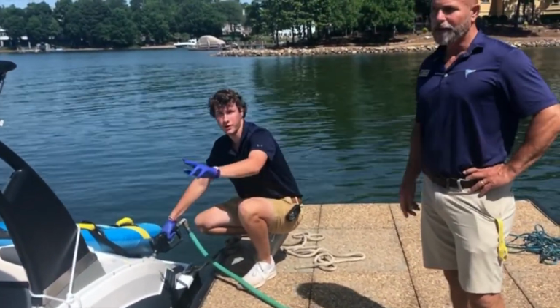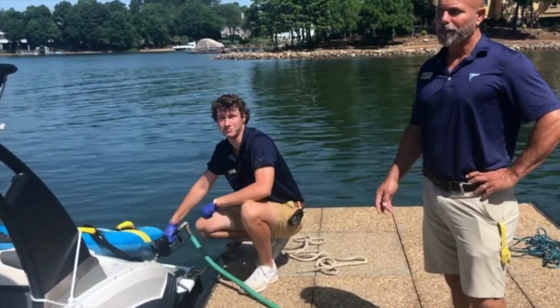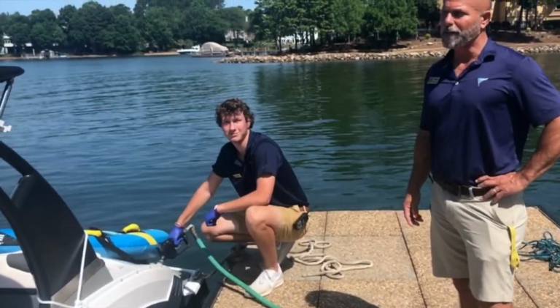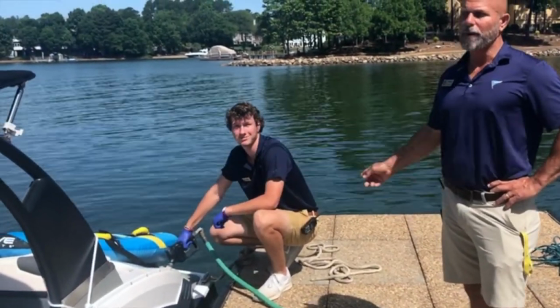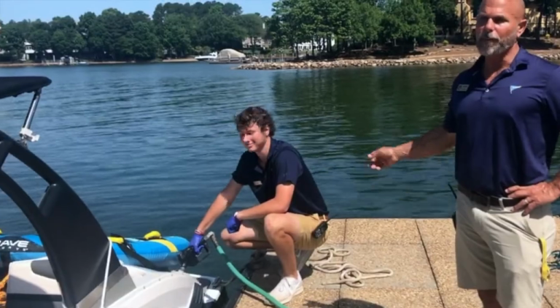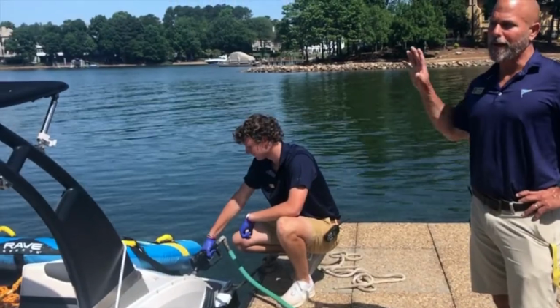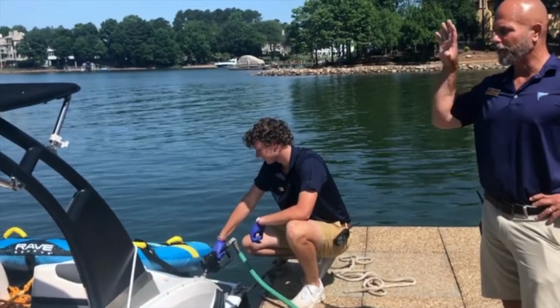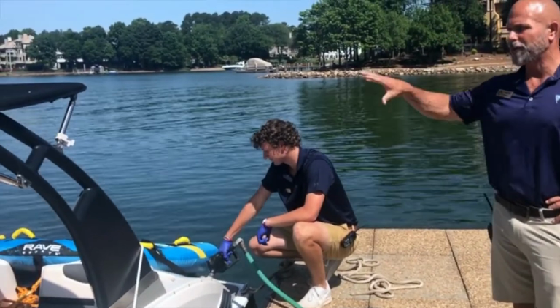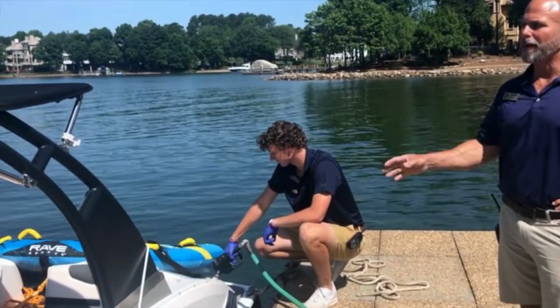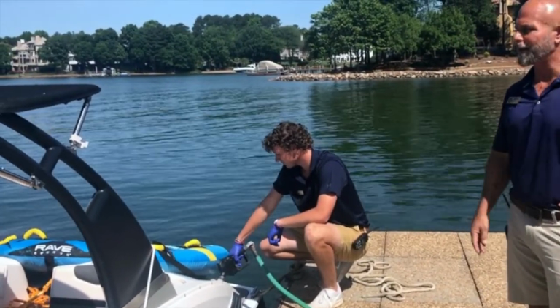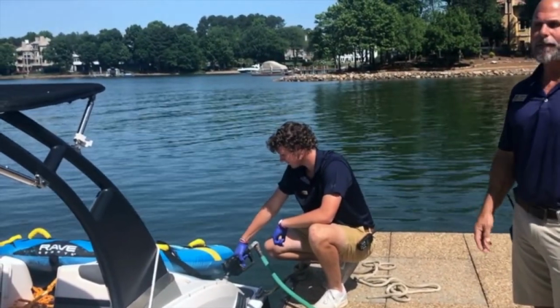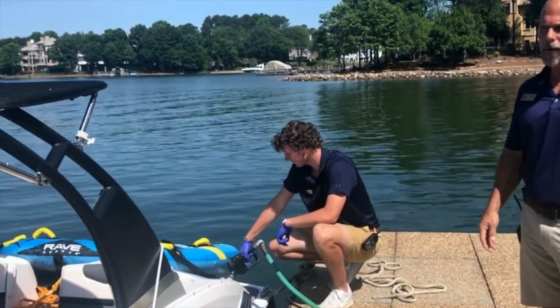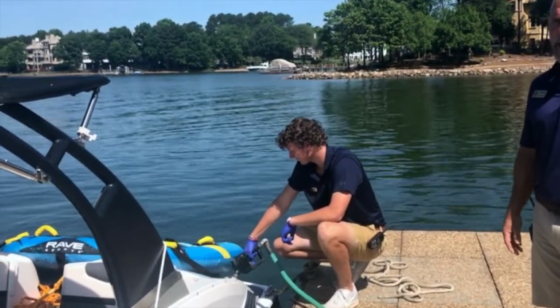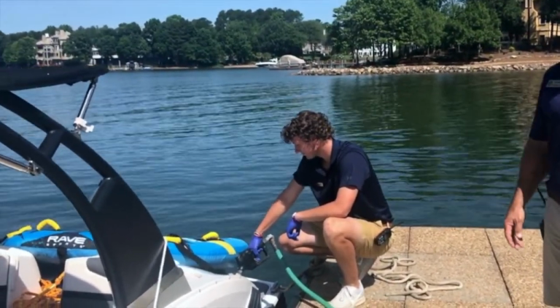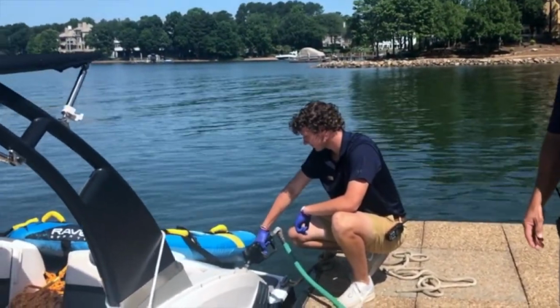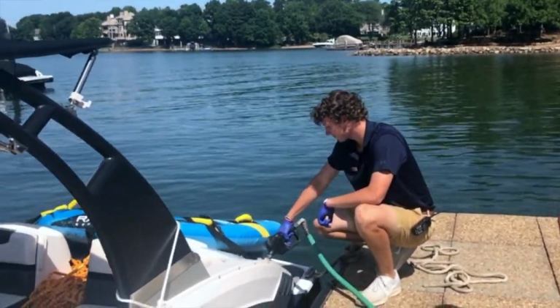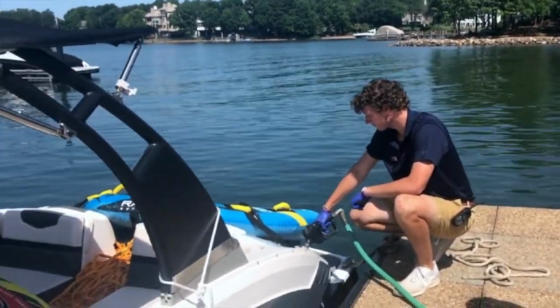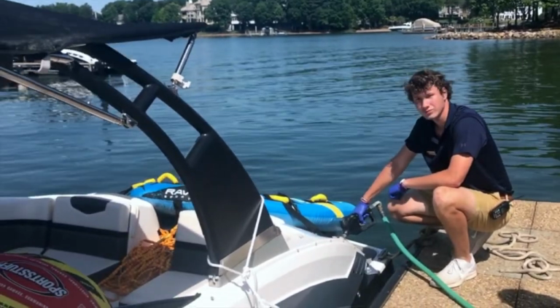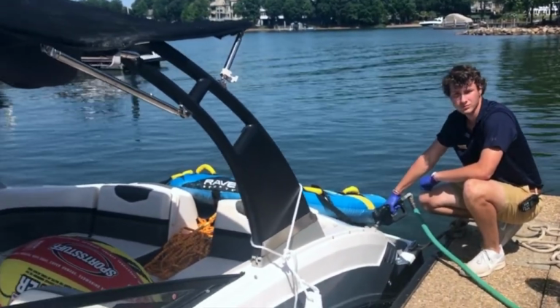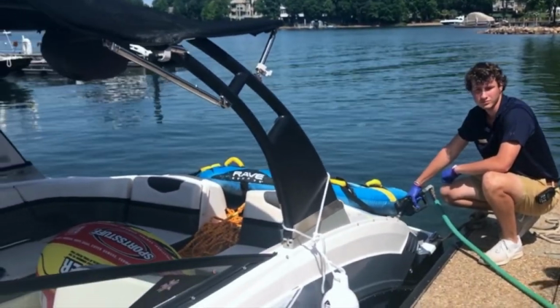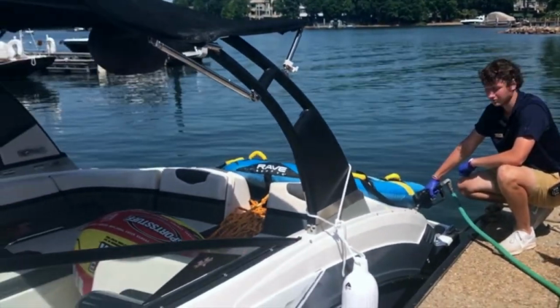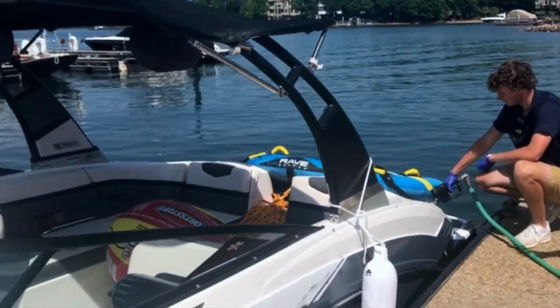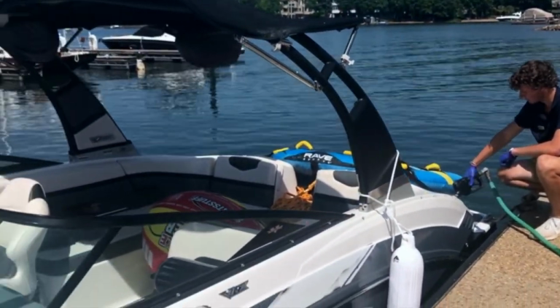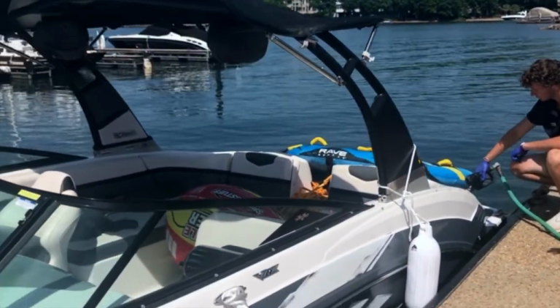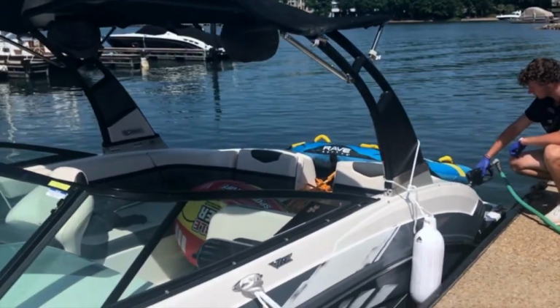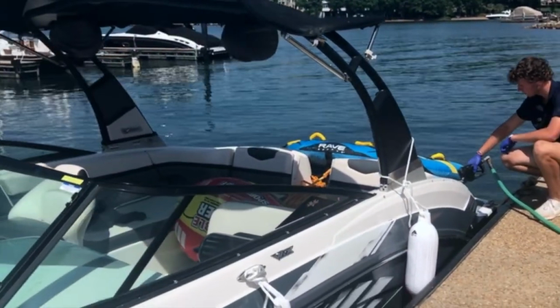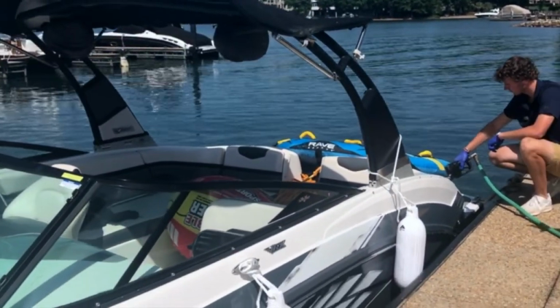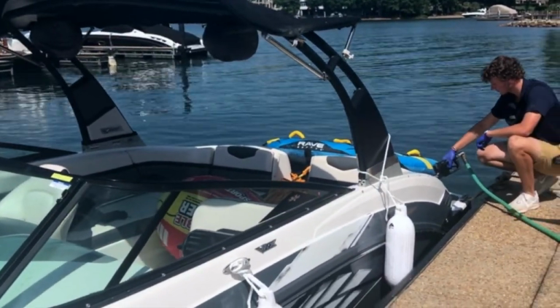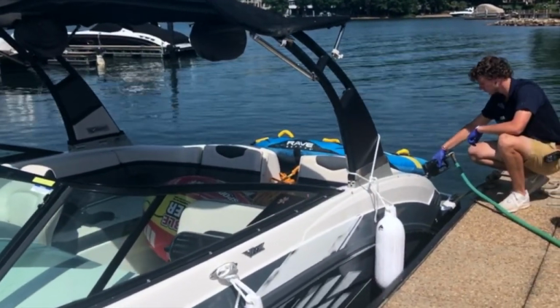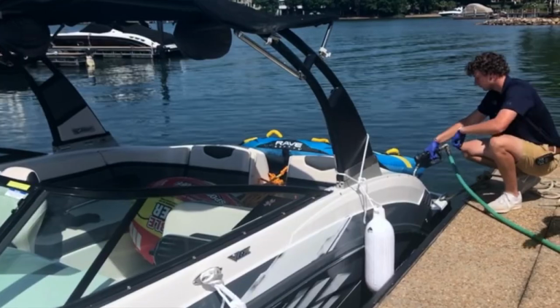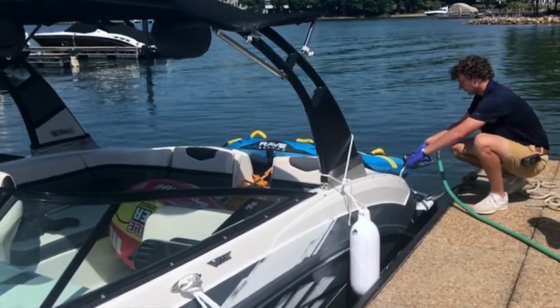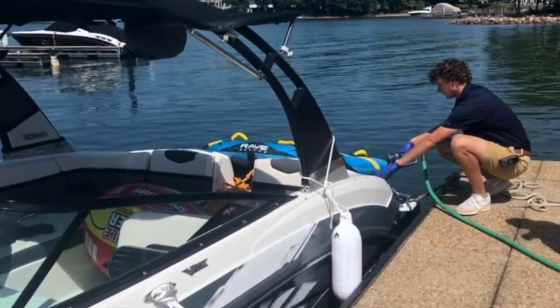Braden is fueling the boat up right now. As you can tell, everybody is off of the boat. We ask everybody to vacate the boat for safety. During fueling, all blowers, engines, electronics — everything will be off on the boat.